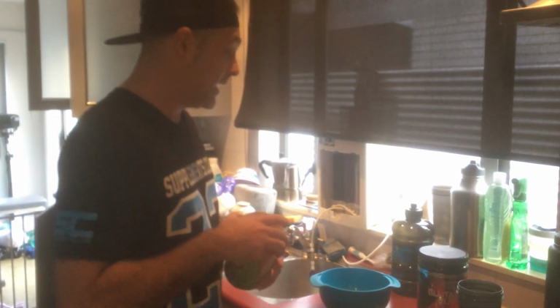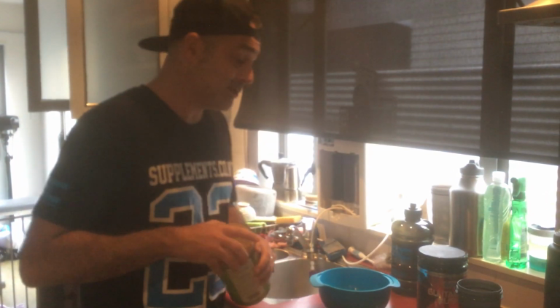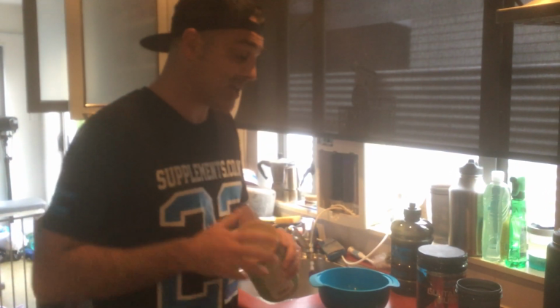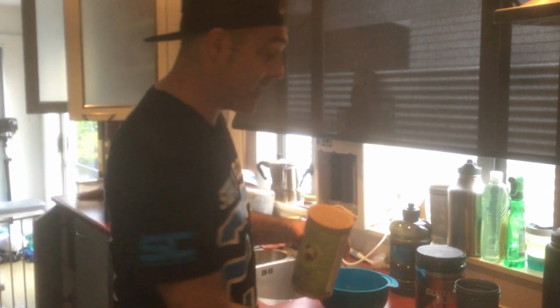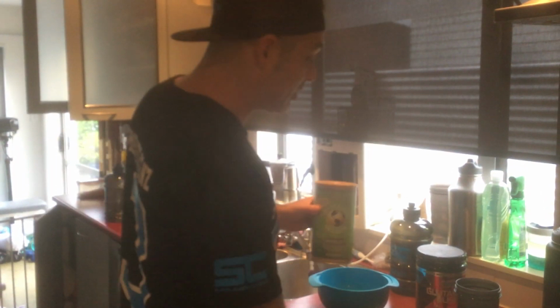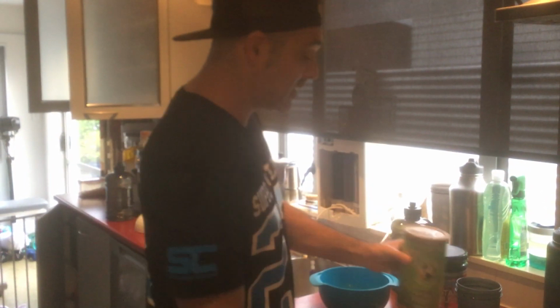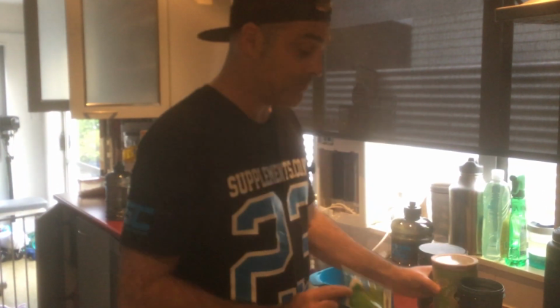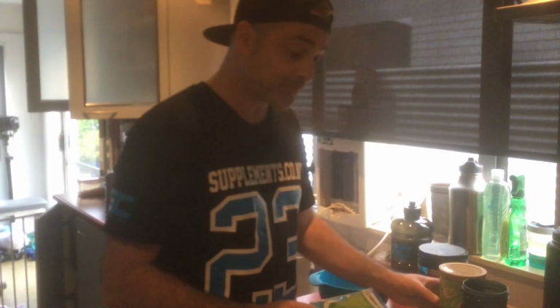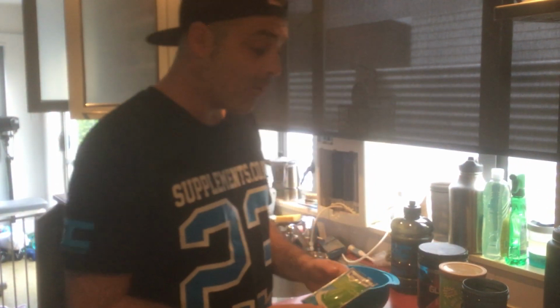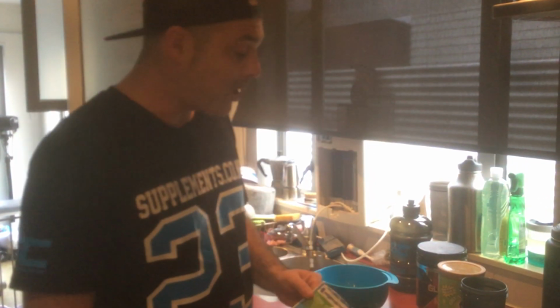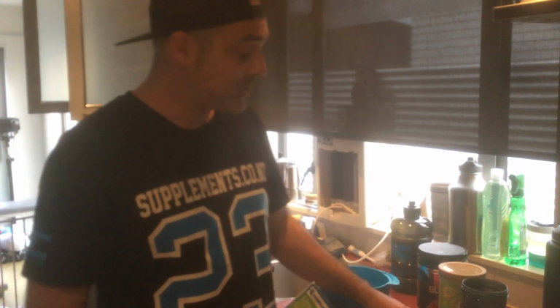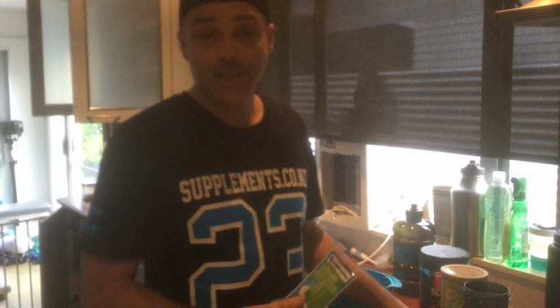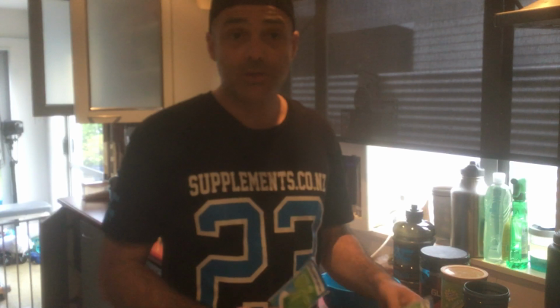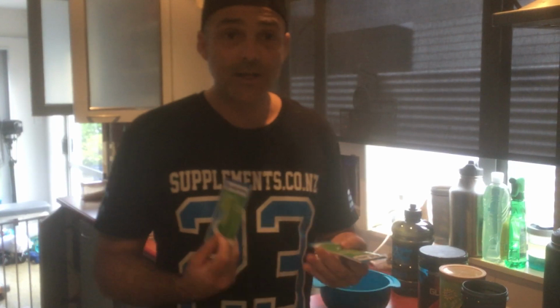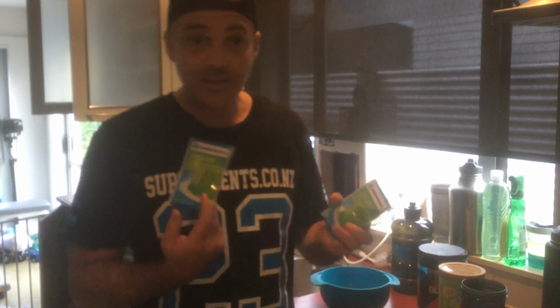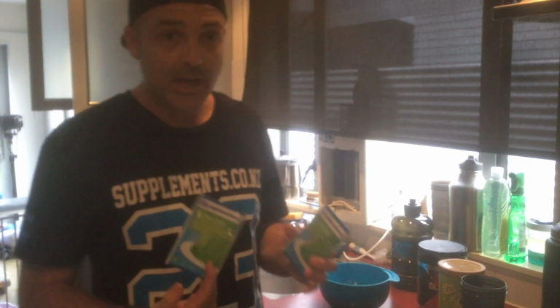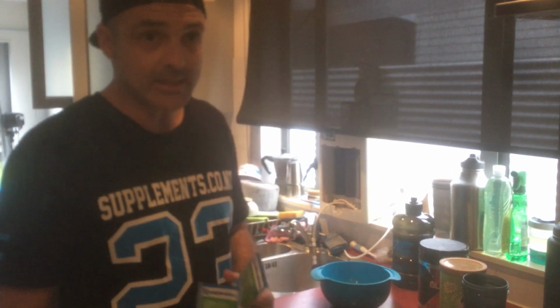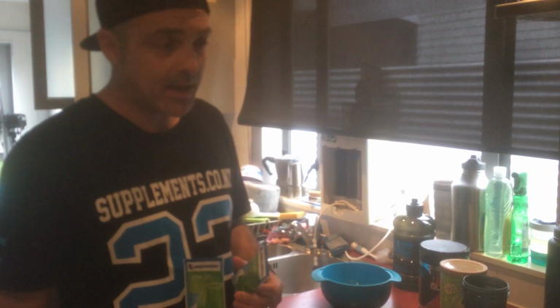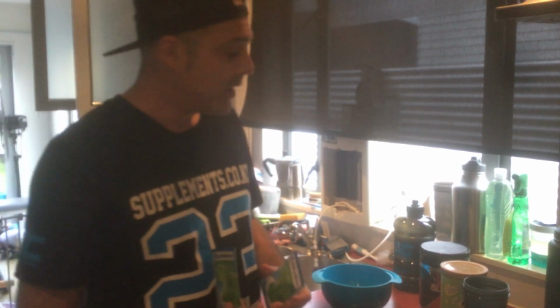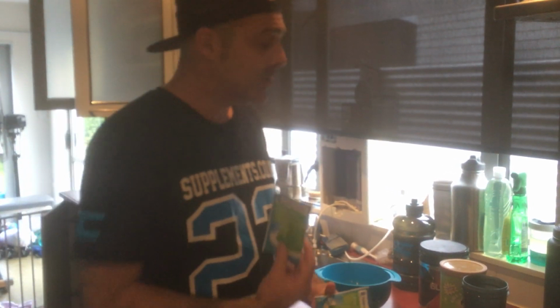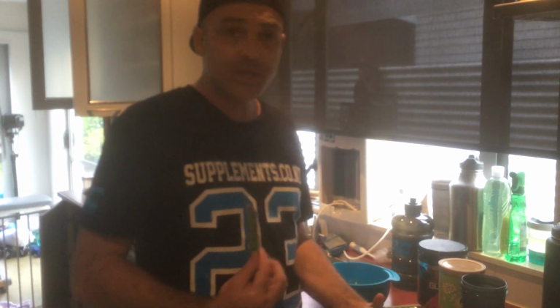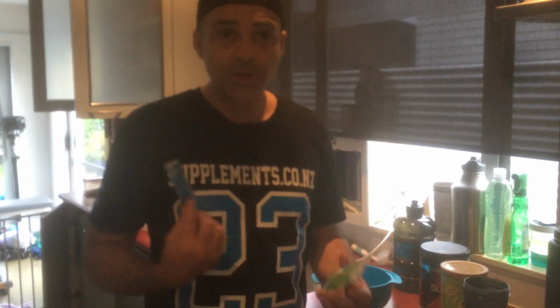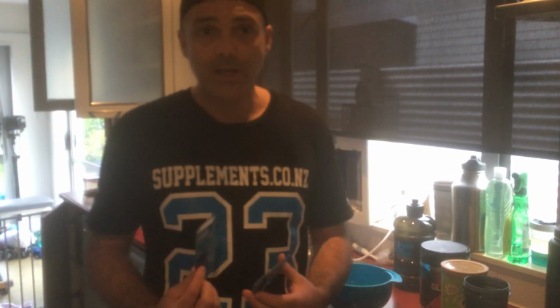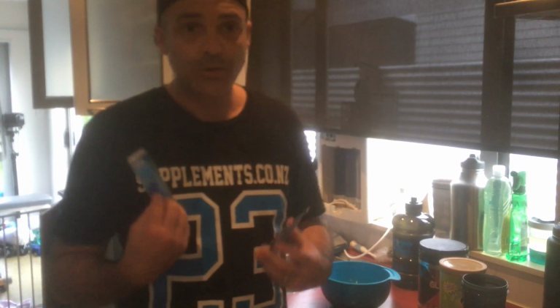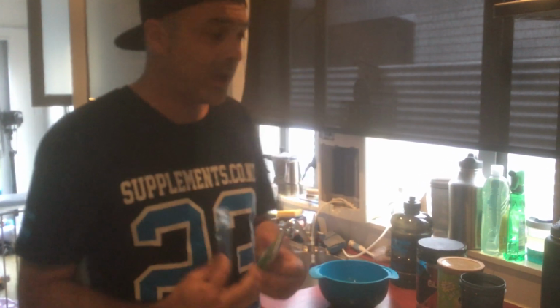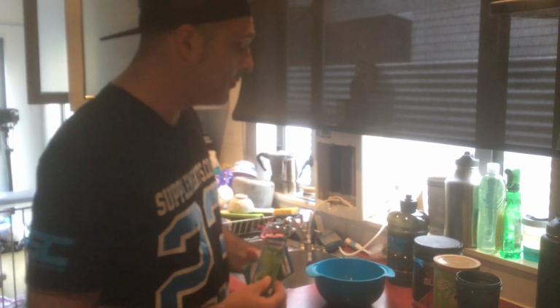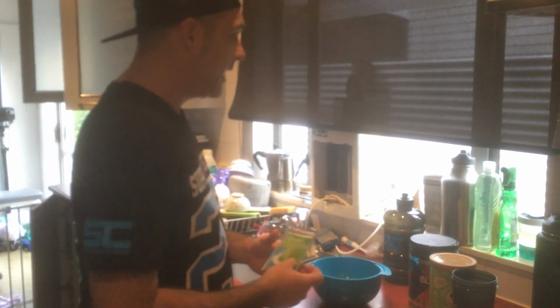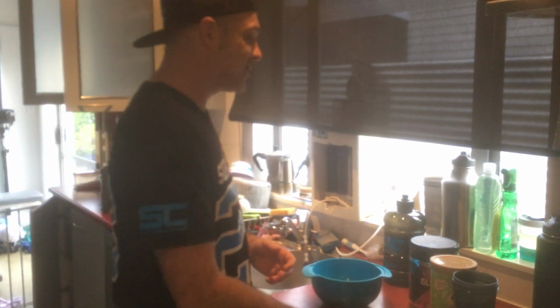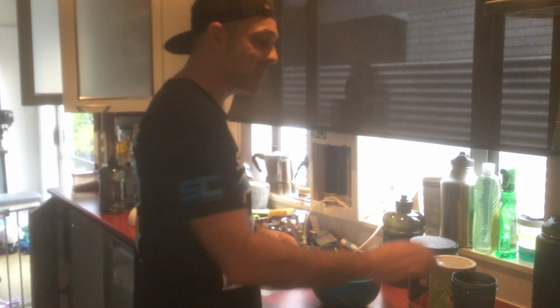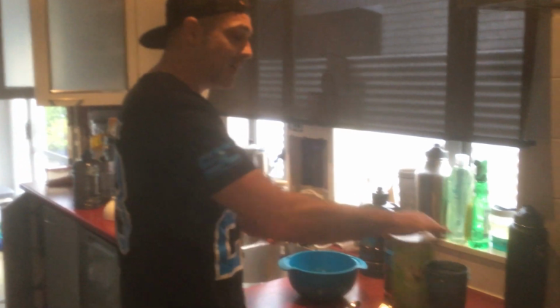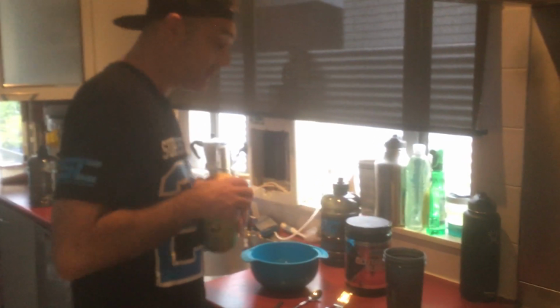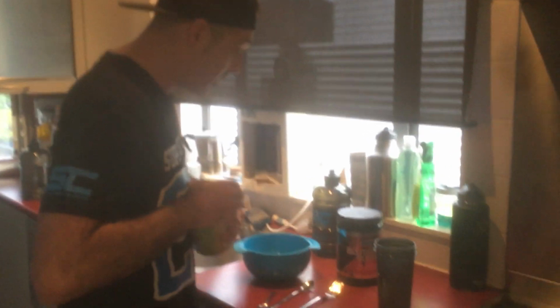I've also got some Weight Watchers jelly here. I like to make a double batch at the same time, so this is a serving that can suit two people. So let's kick it off.